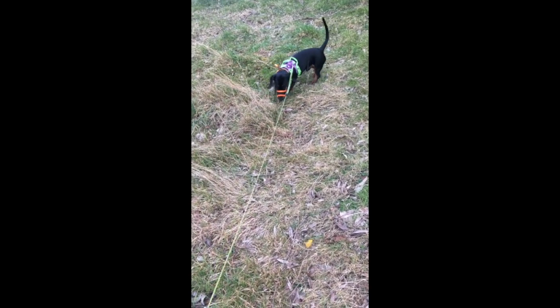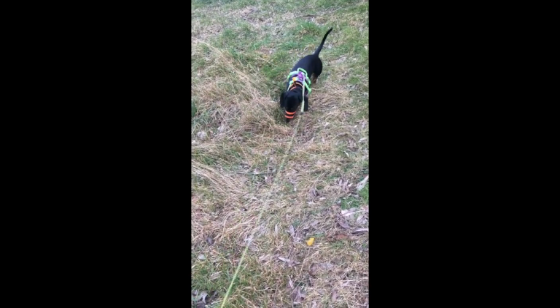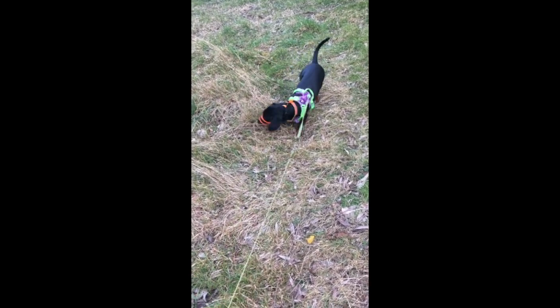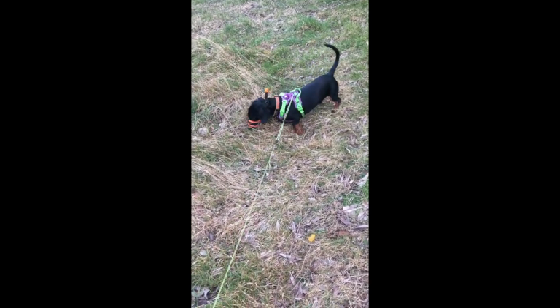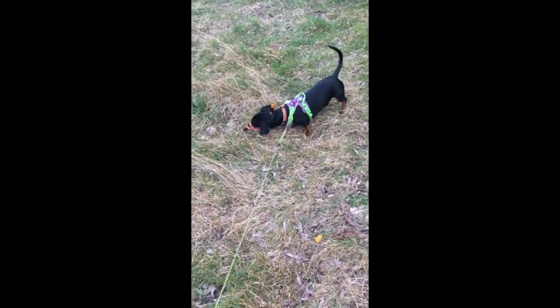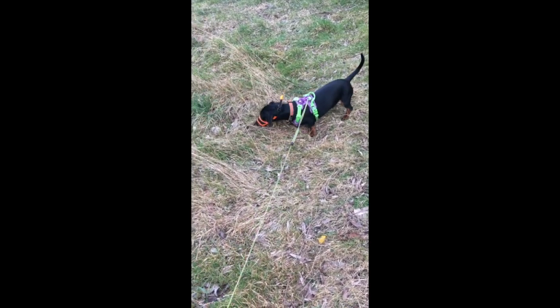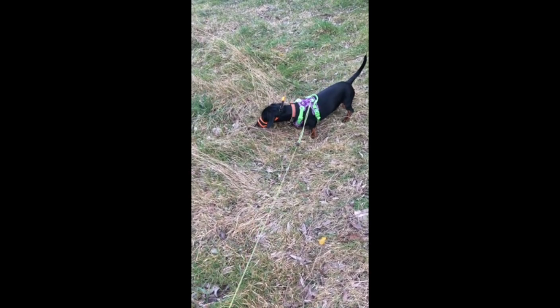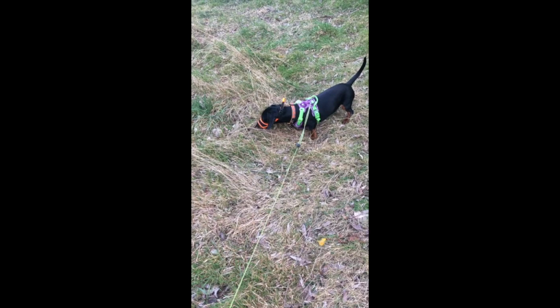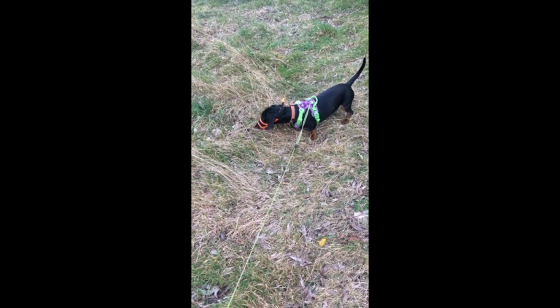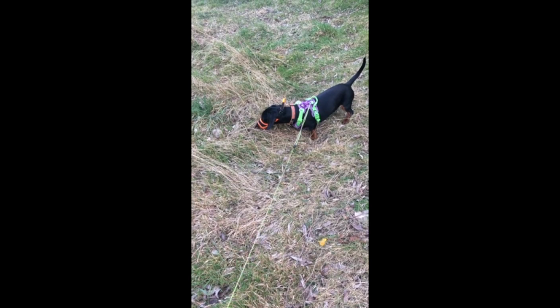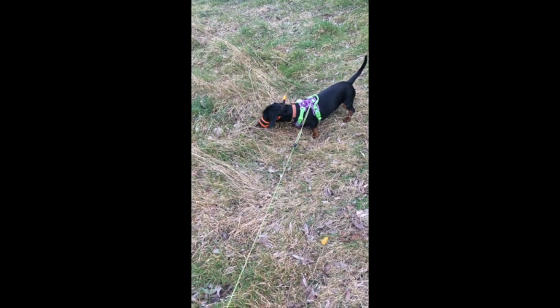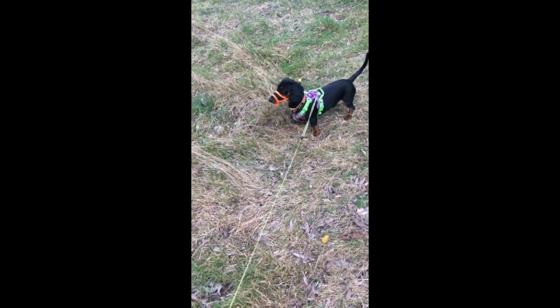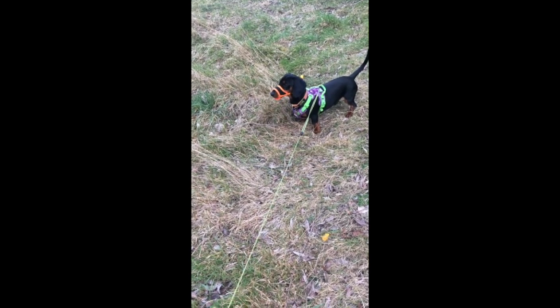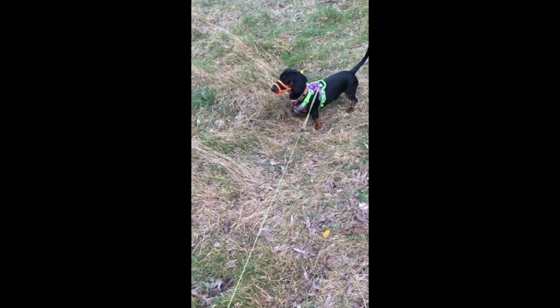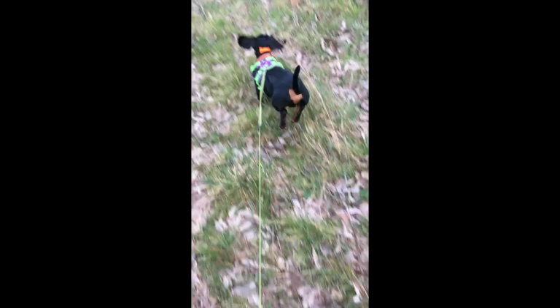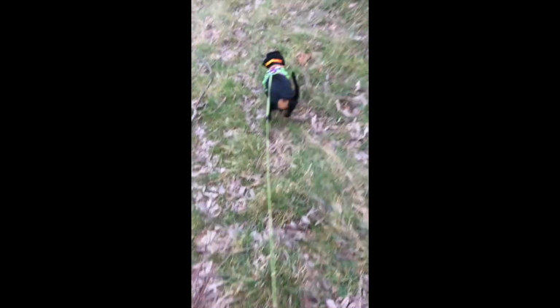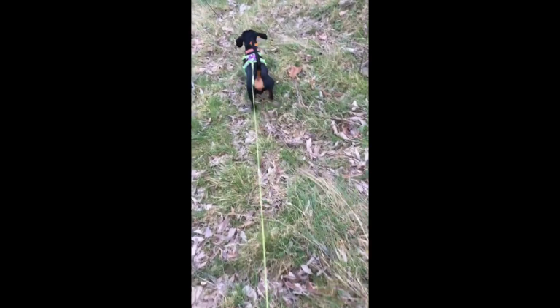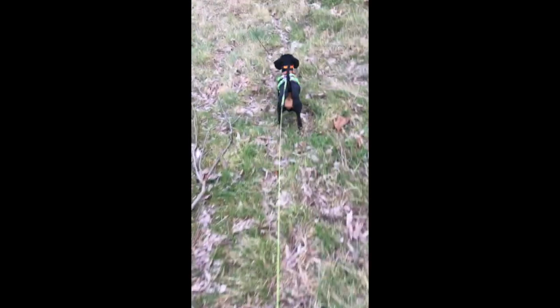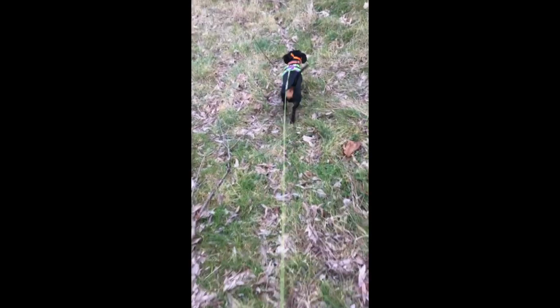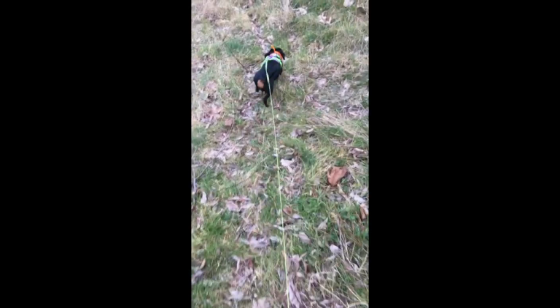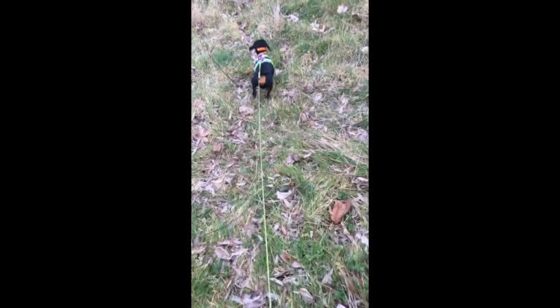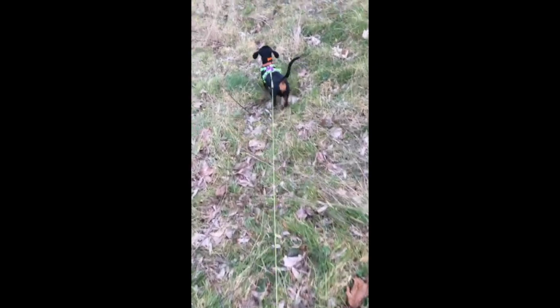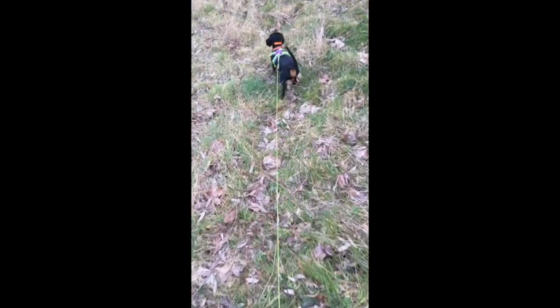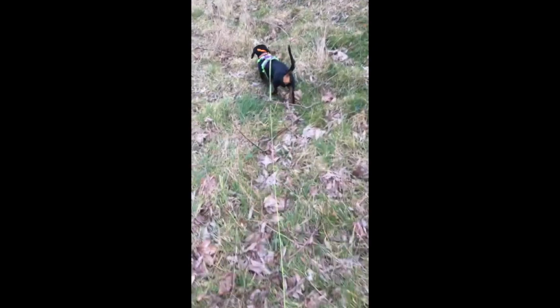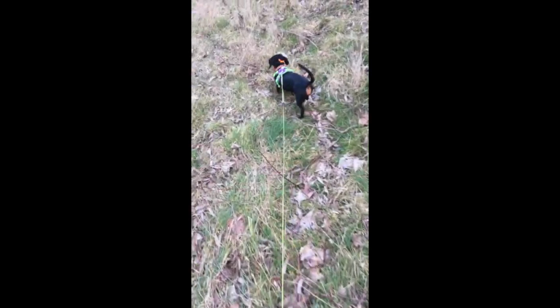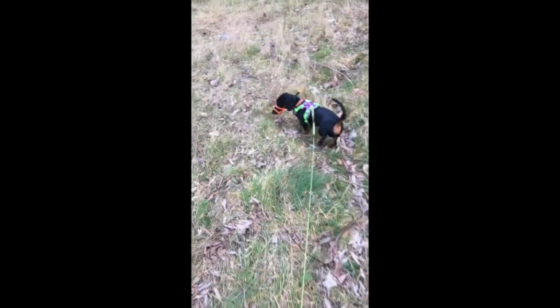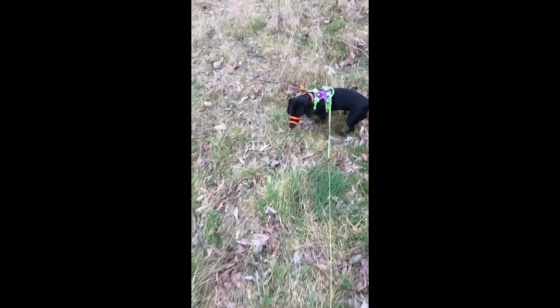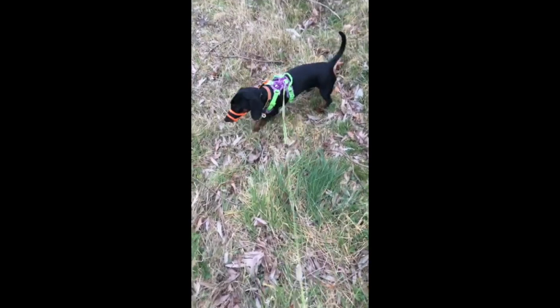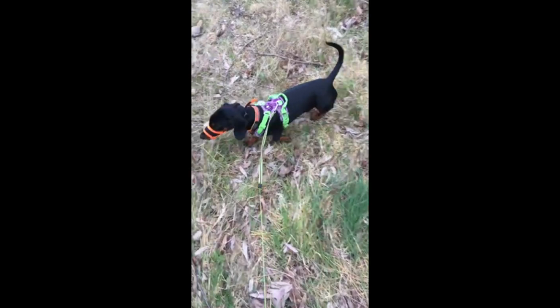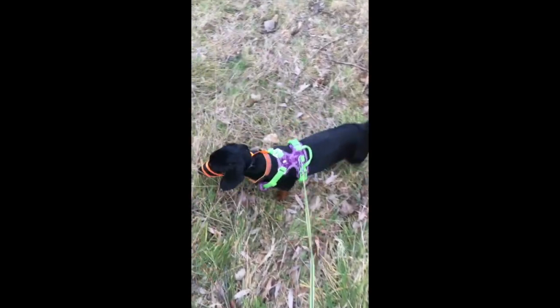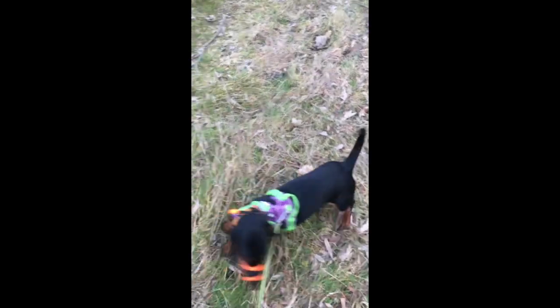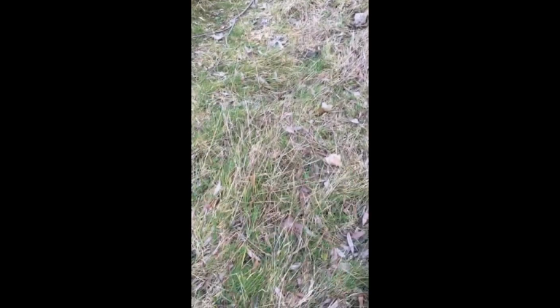I wonder if he could get trapped with a branch or a piece of metal, of those which here abound. Even if they claim to be for long-nosed breeds, firm is a no-go.